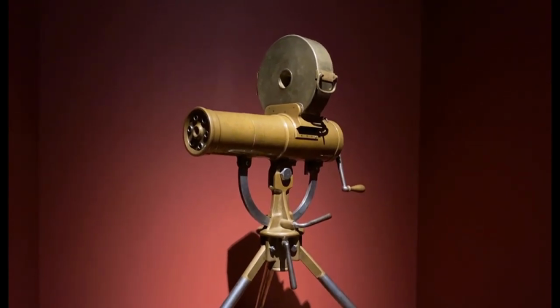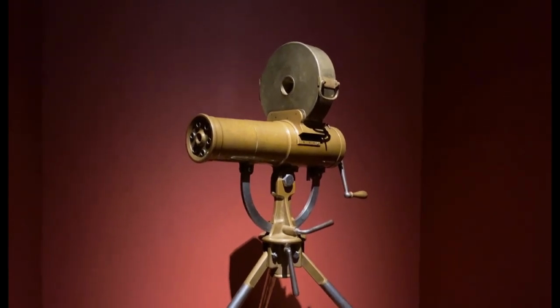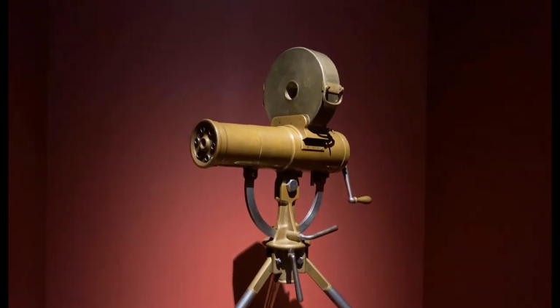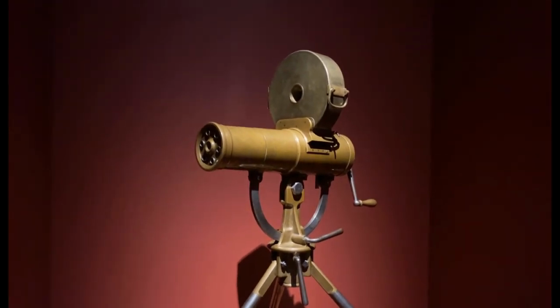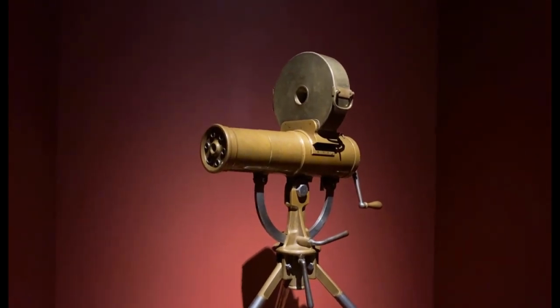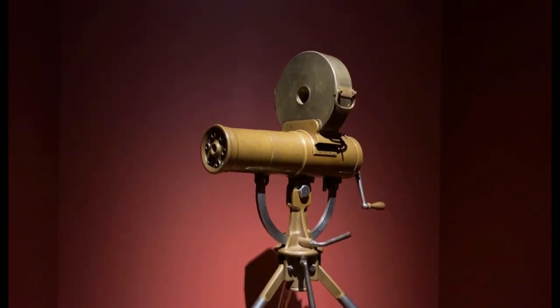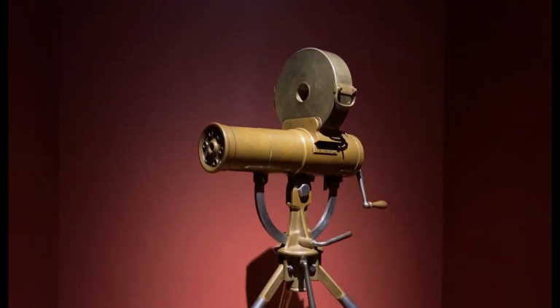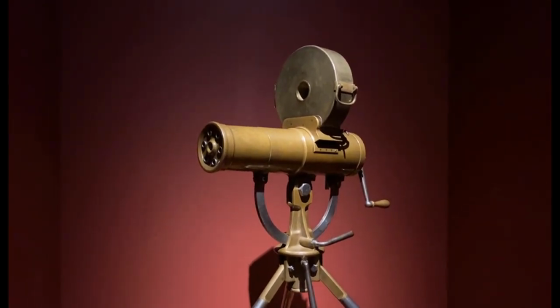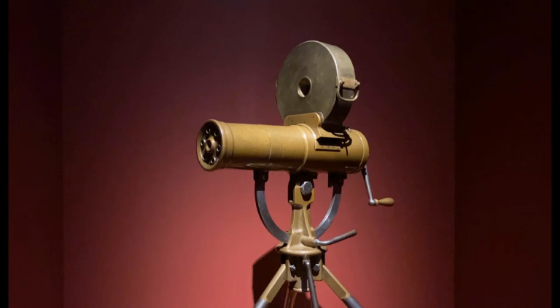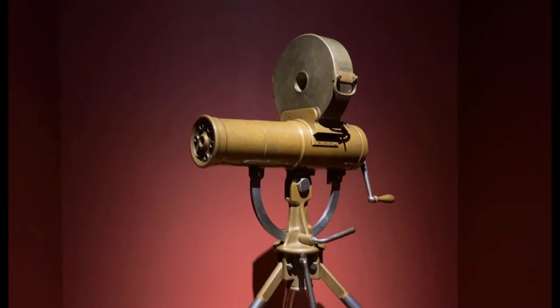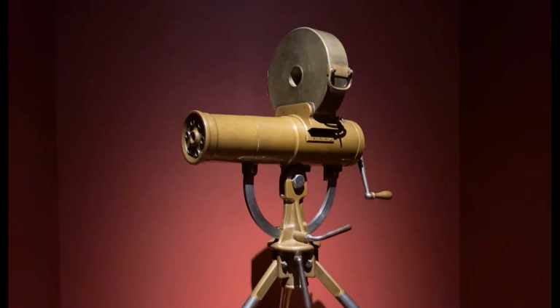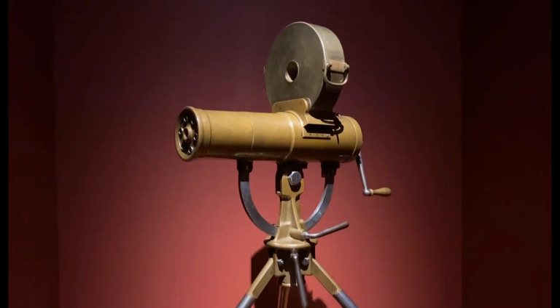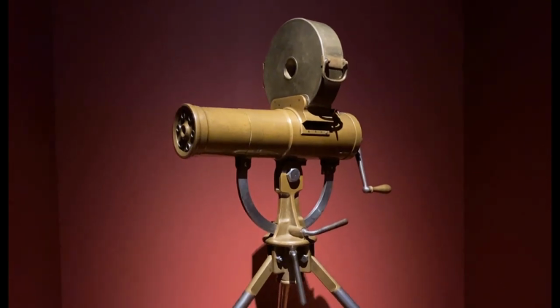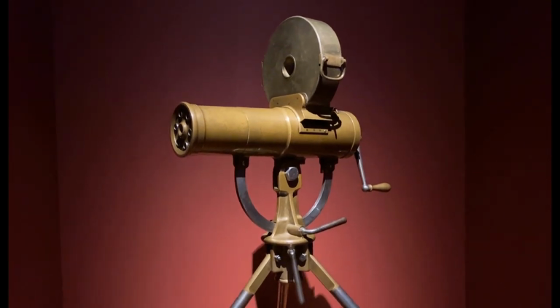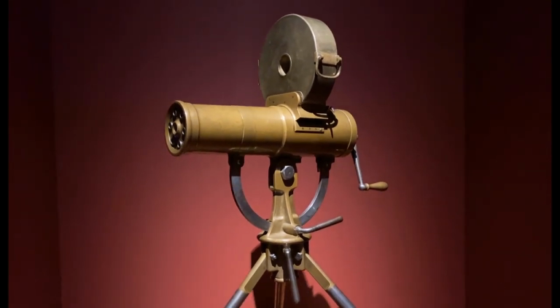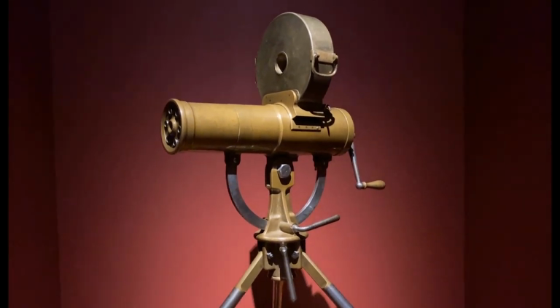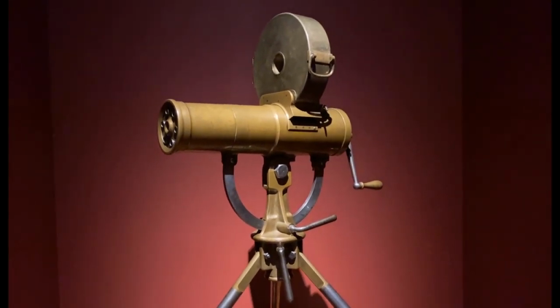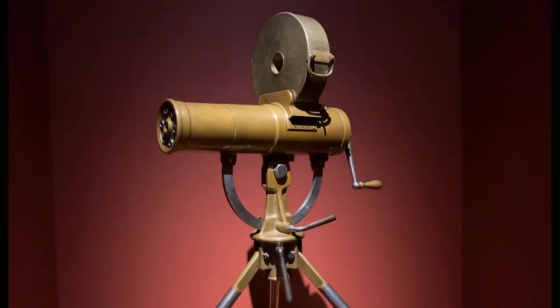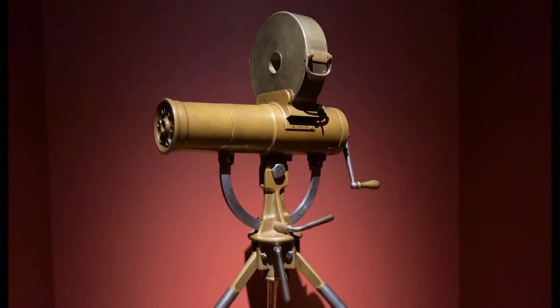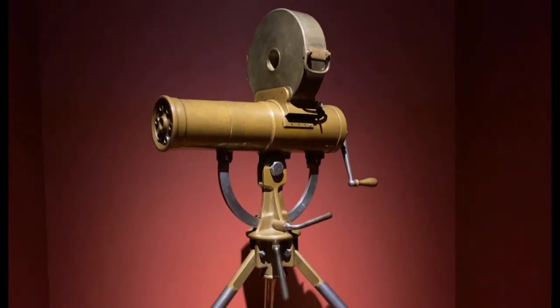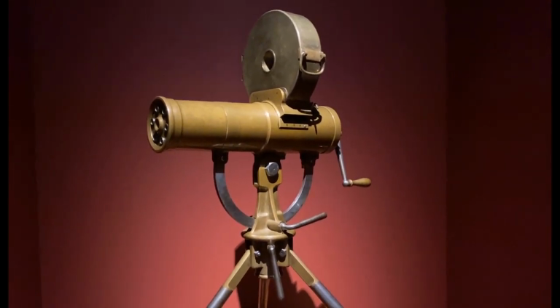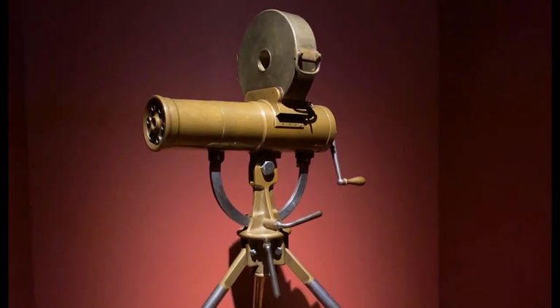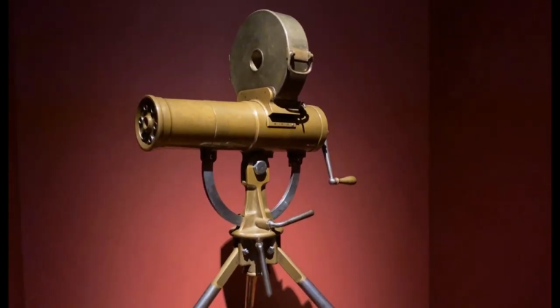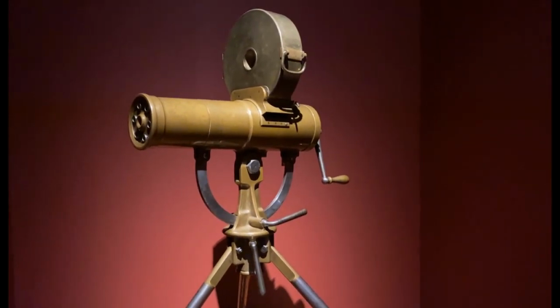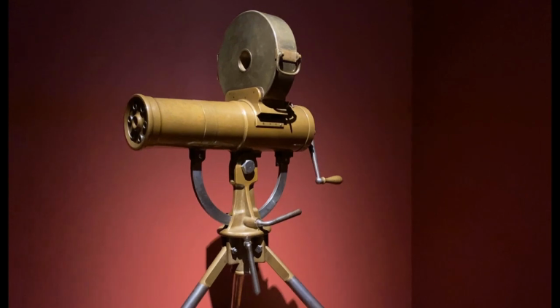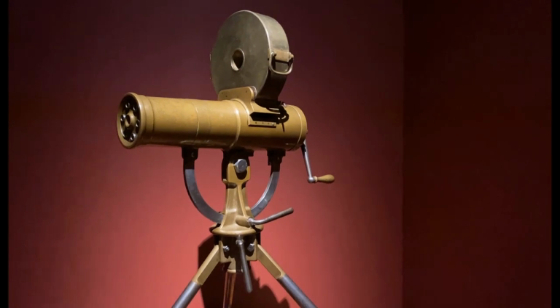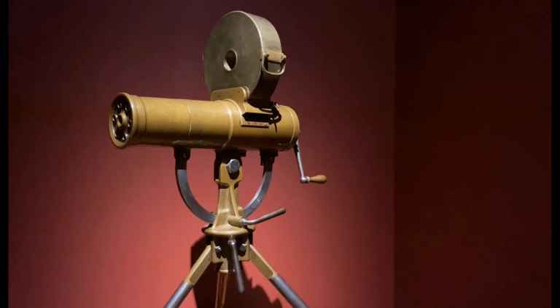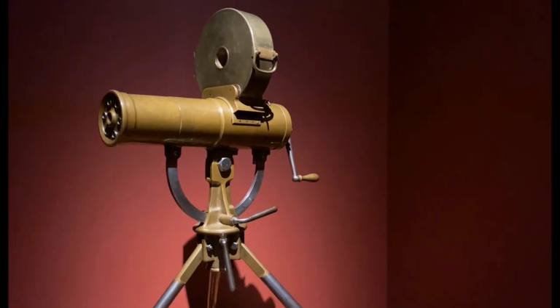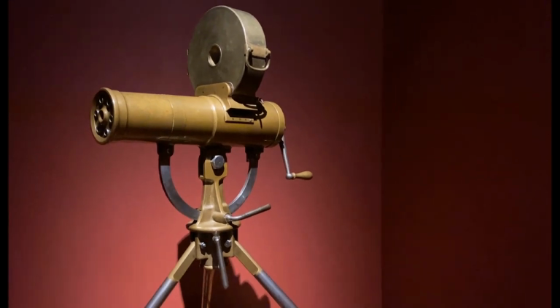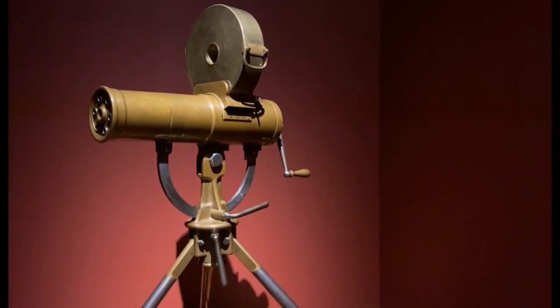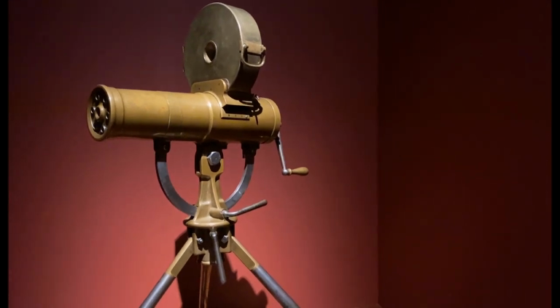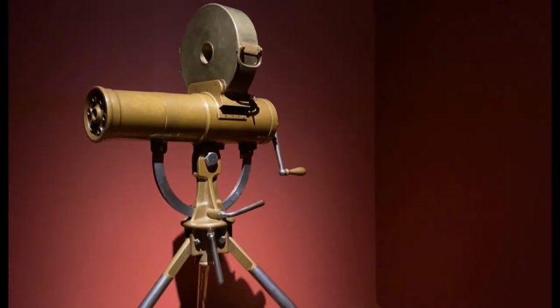They were gunning them down one by one in thousands. And this is the original Model 1893 Bulldog, or Police Gatling gun, made in 1892.